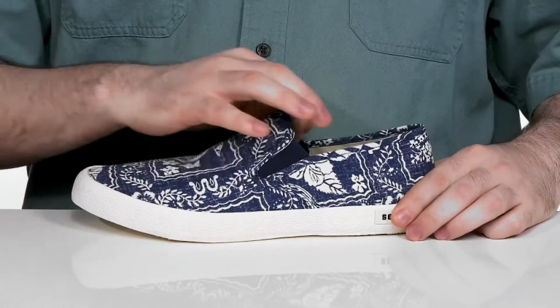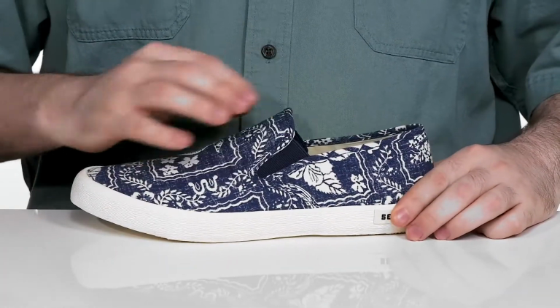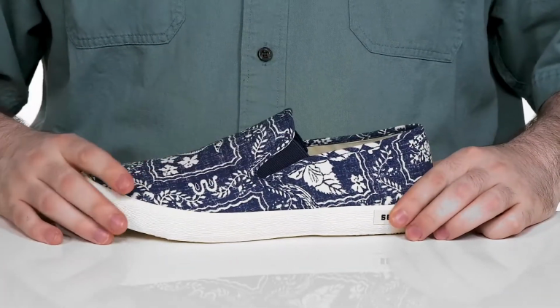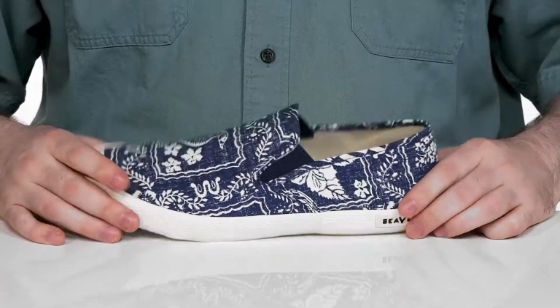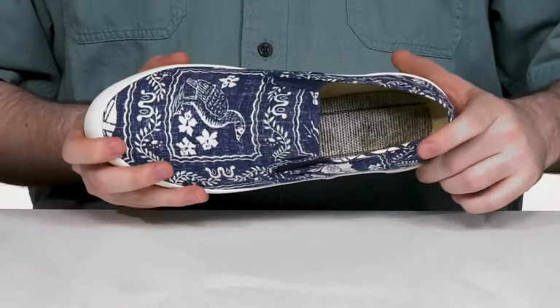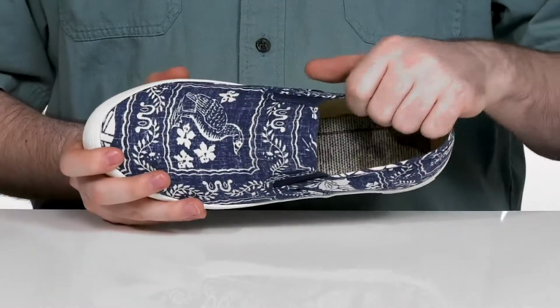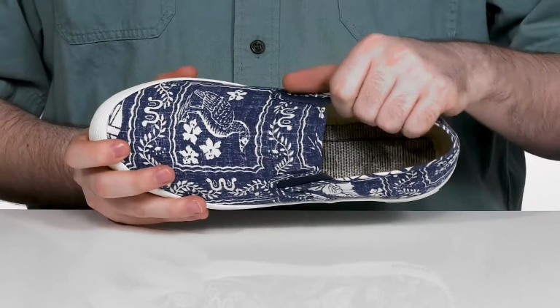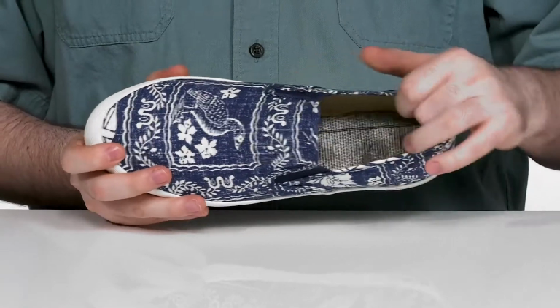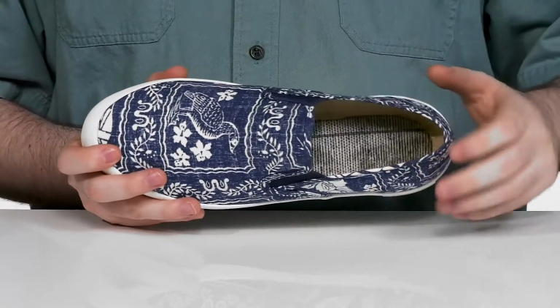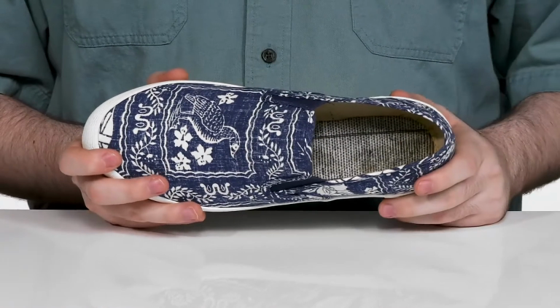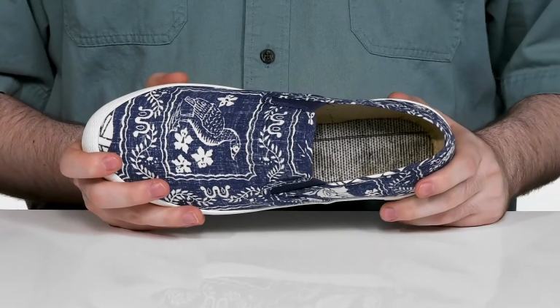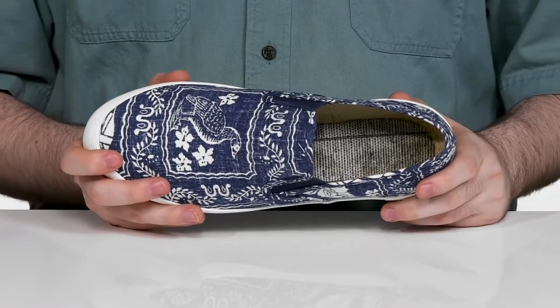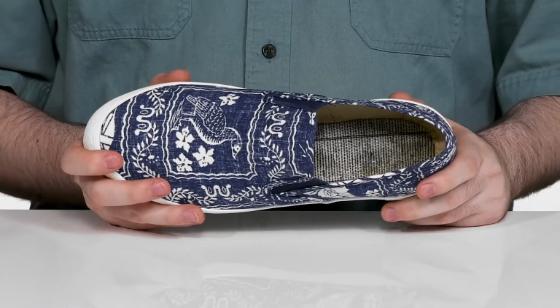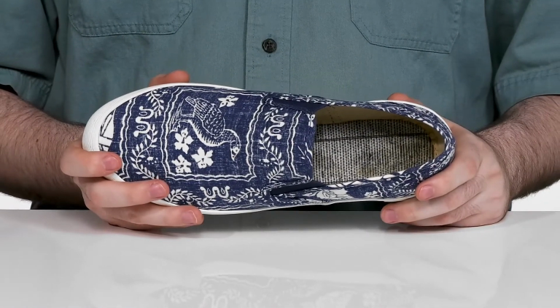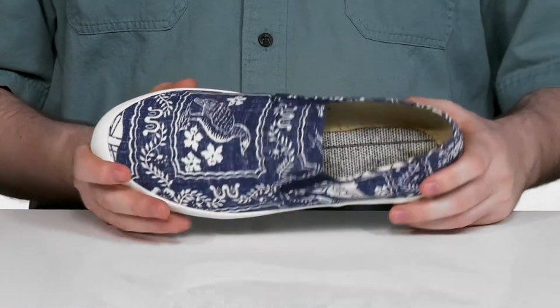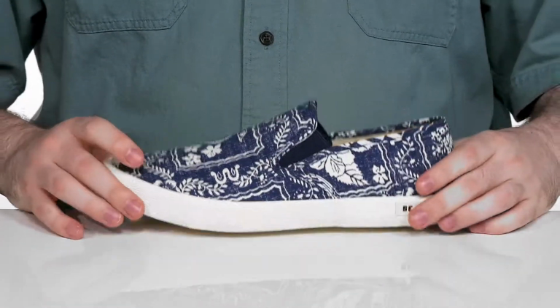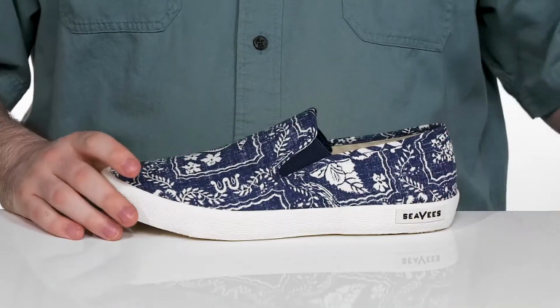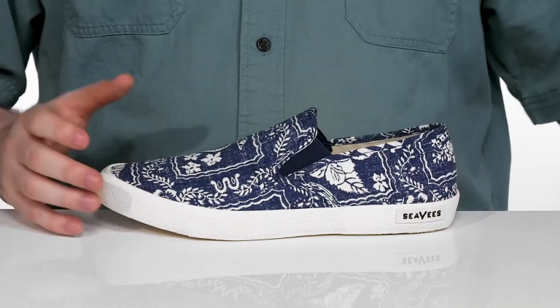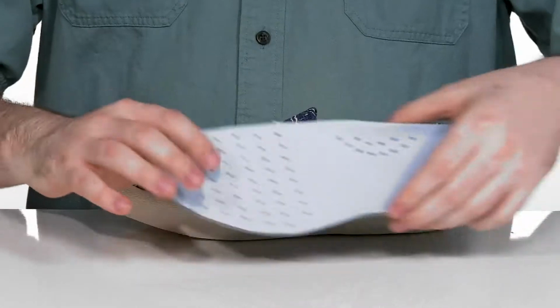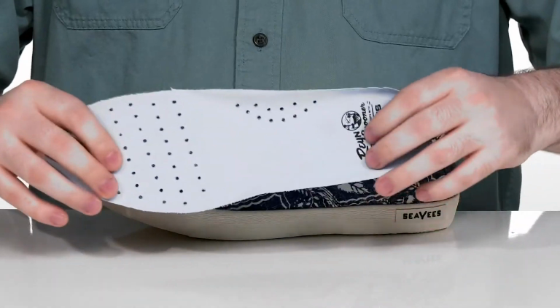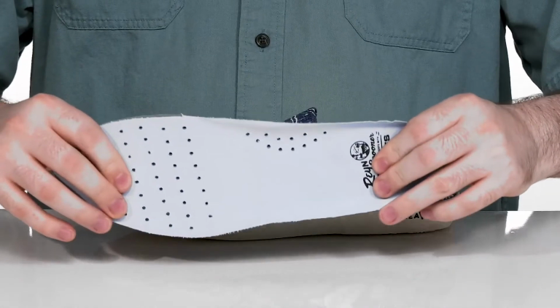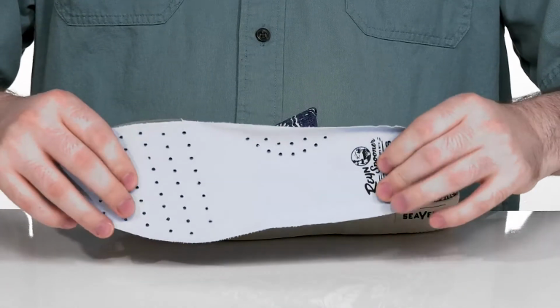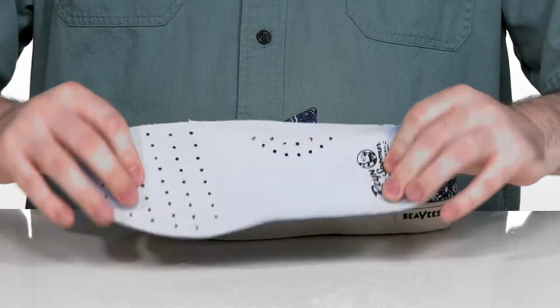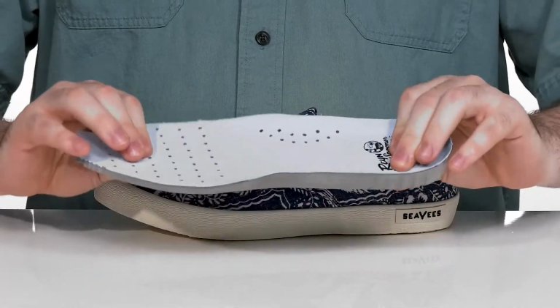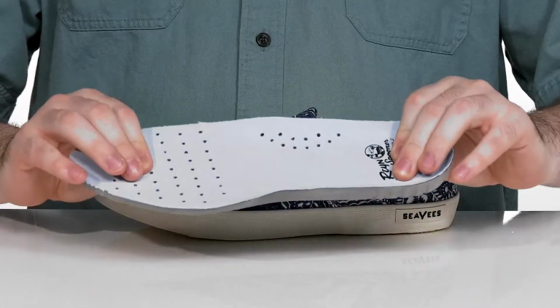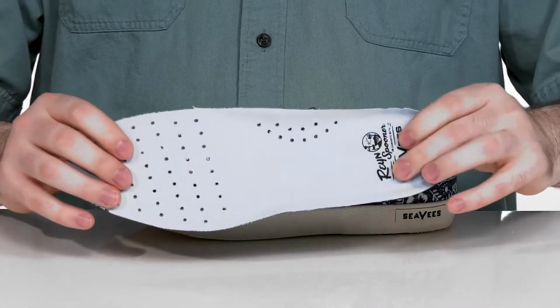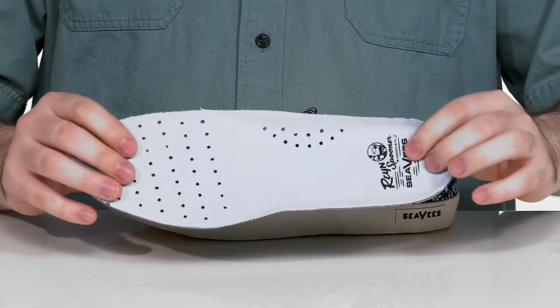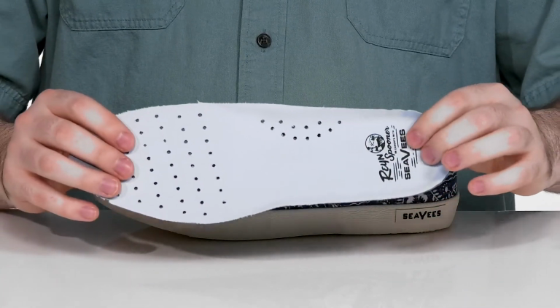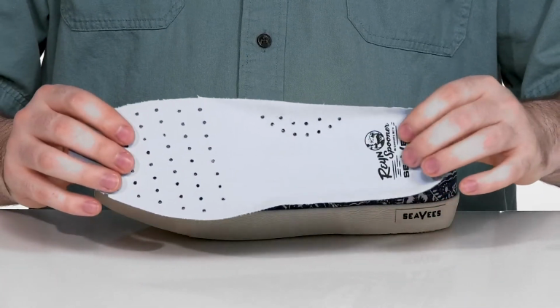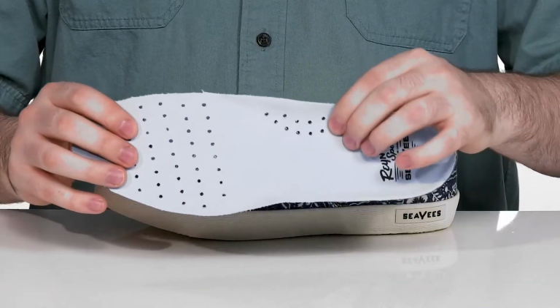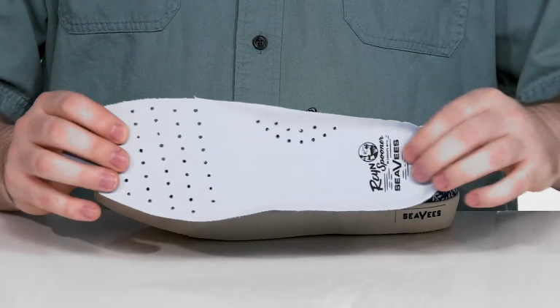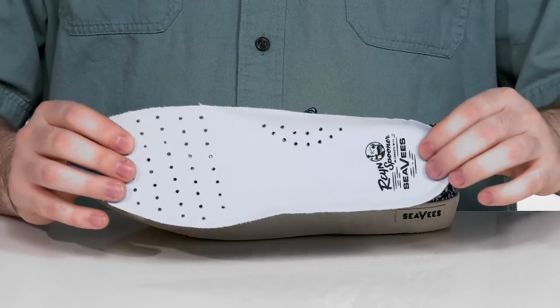for an easier on and off. The inside is super lightweight cotton making sure that it's breathable throughout. And it comes with a removable foam footbed that has lots of dense cushioning to keep you comfortable, with perforation to make